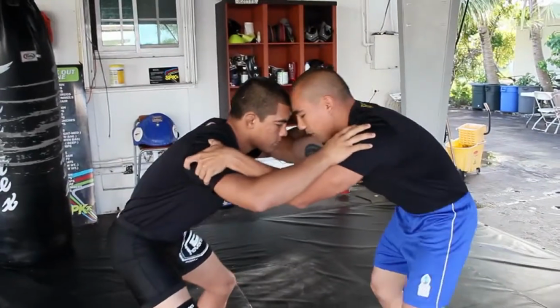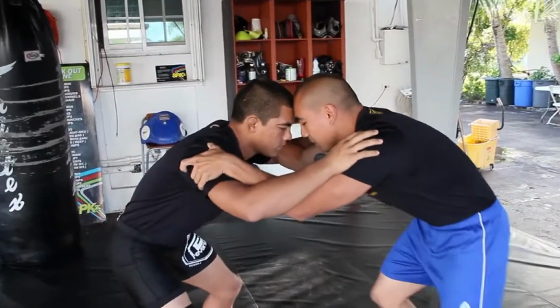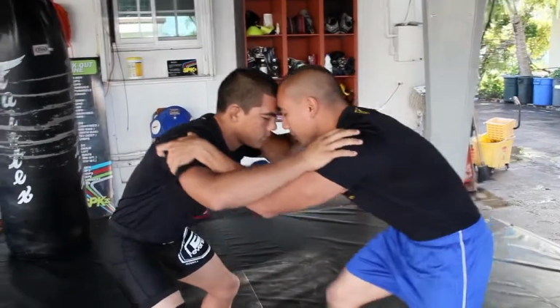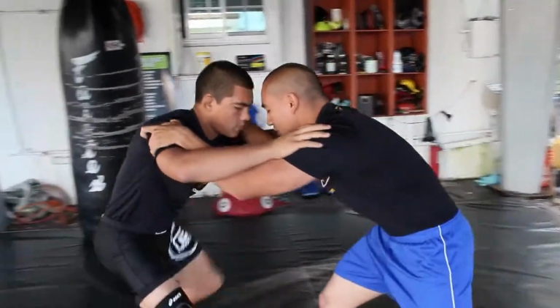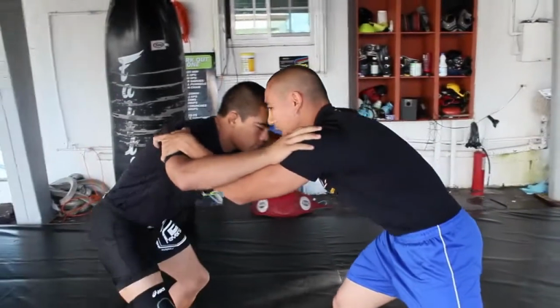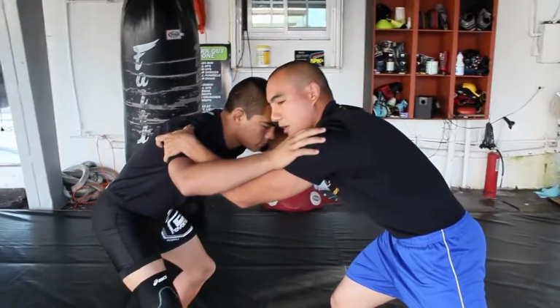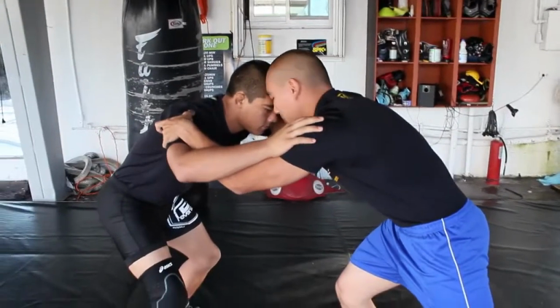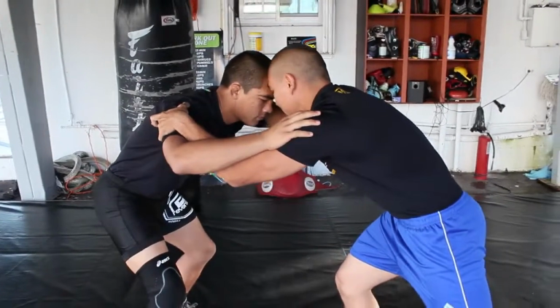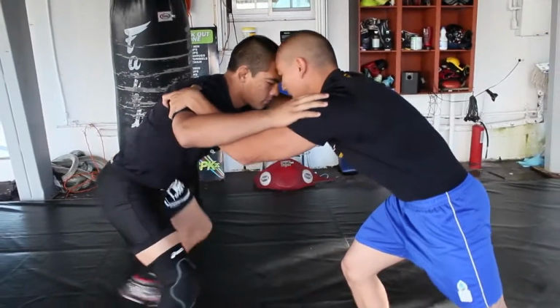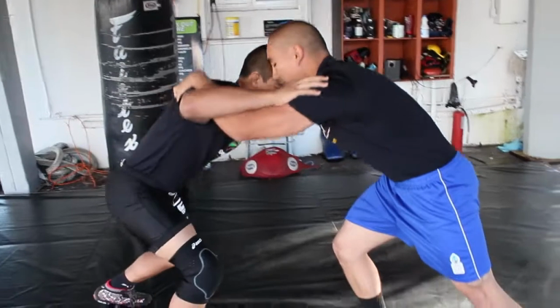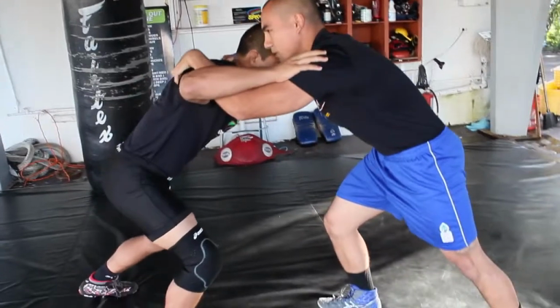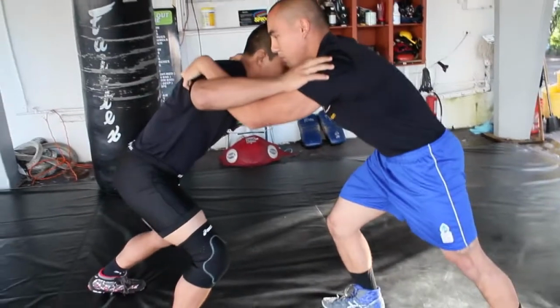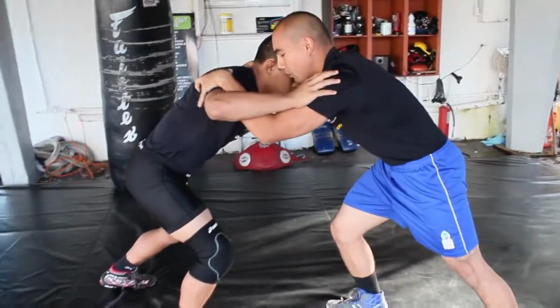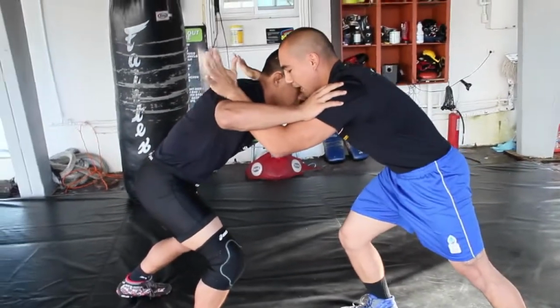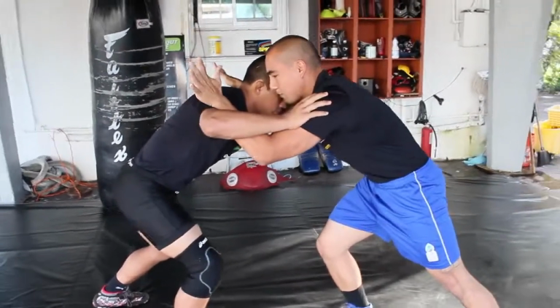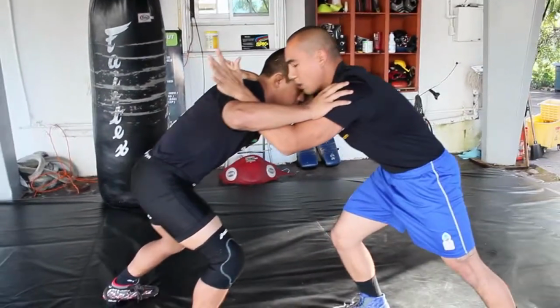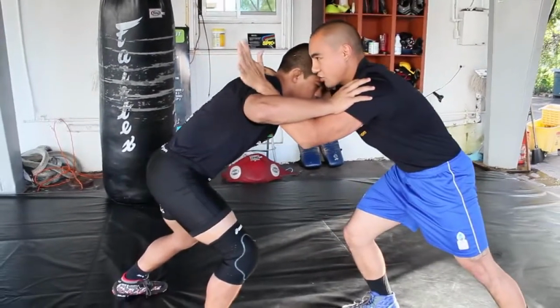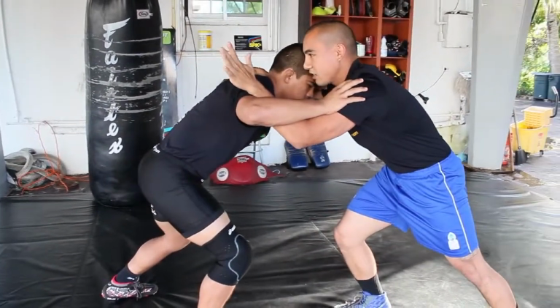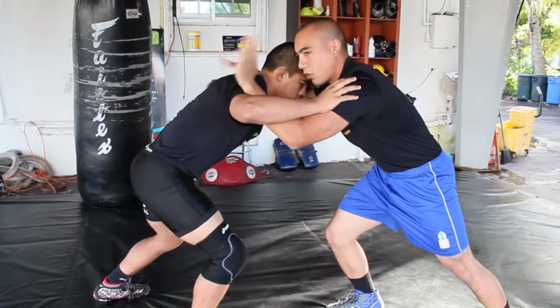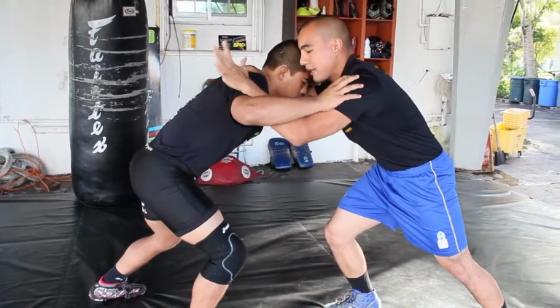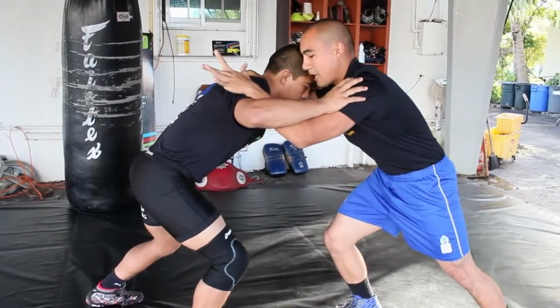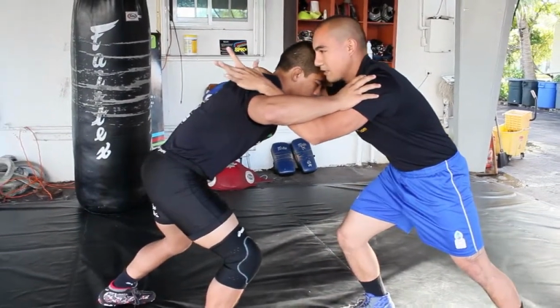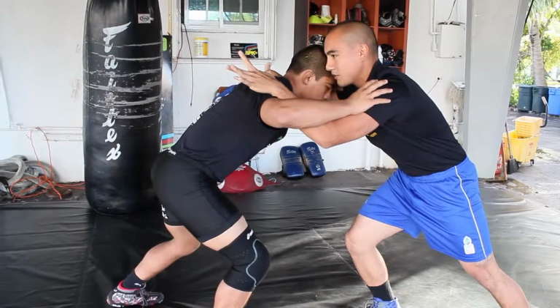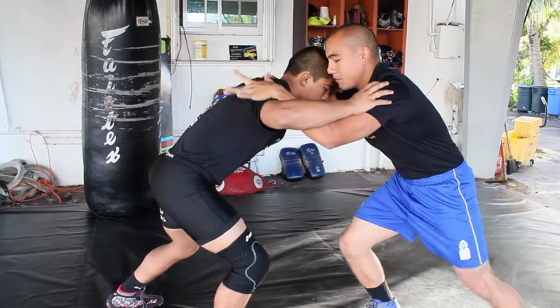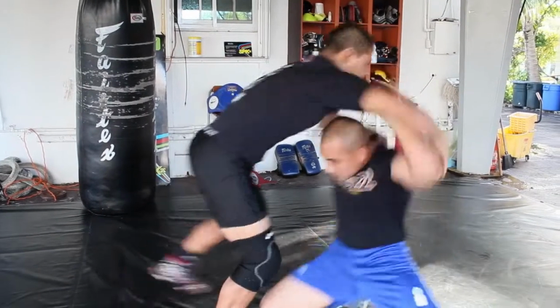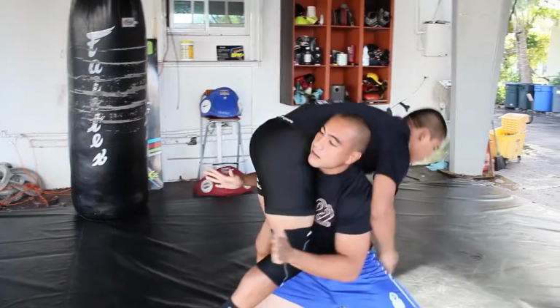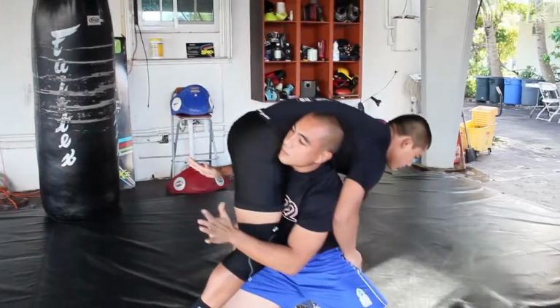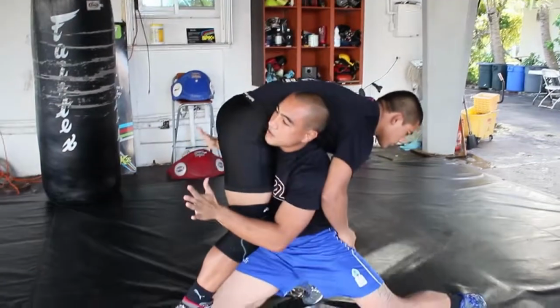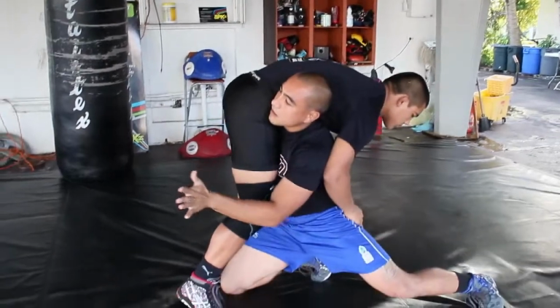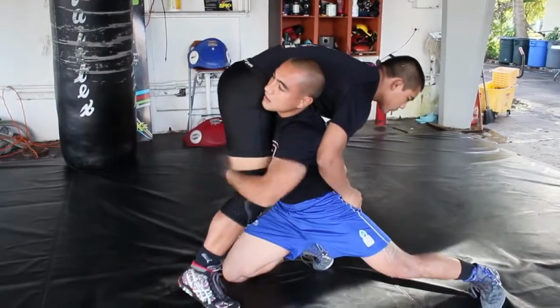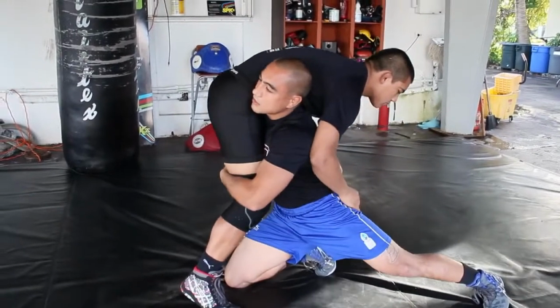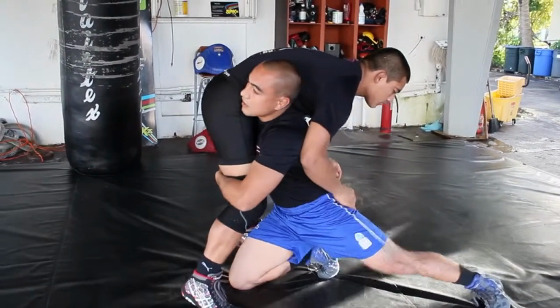I want to give him a little push. Now, as my opponent pushes into me, I'm going to do what's called a pull. And as I pull, I'm going to change levels — always head up. As I change levels, head up, I make my shot.